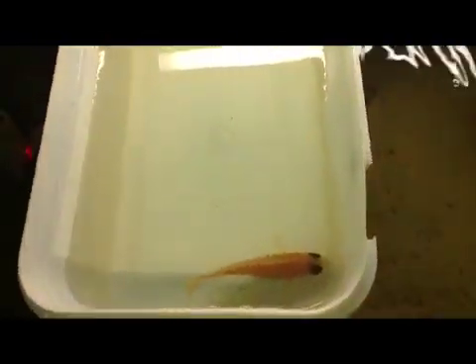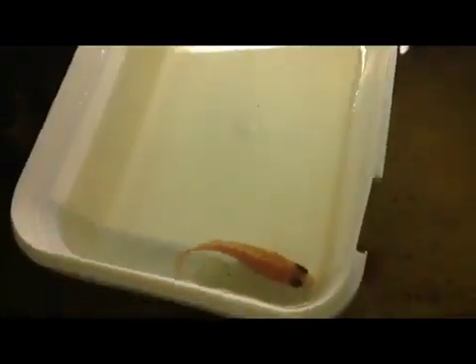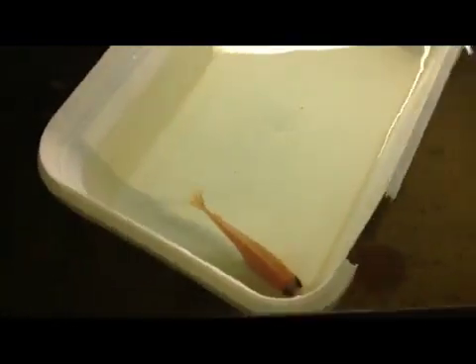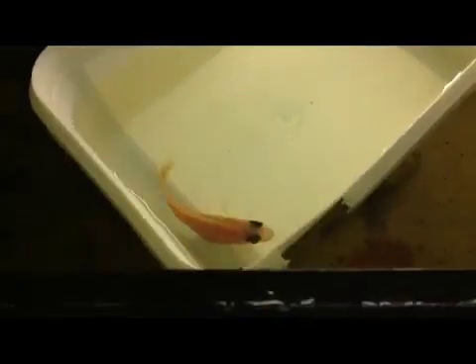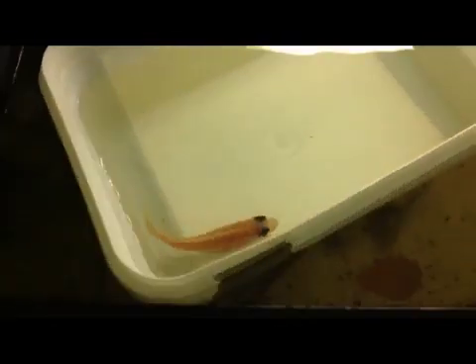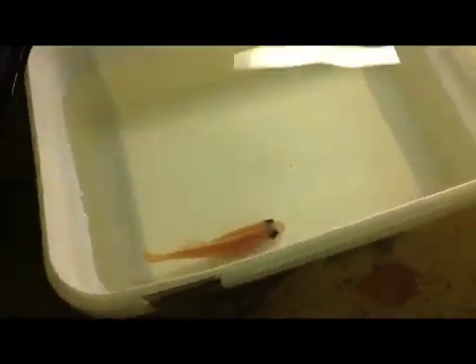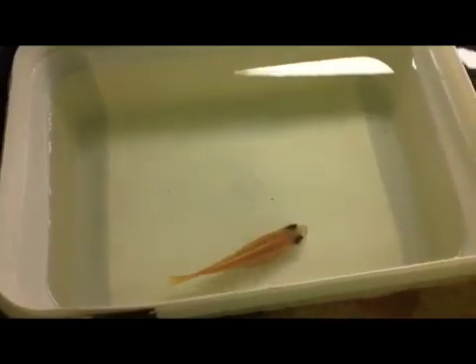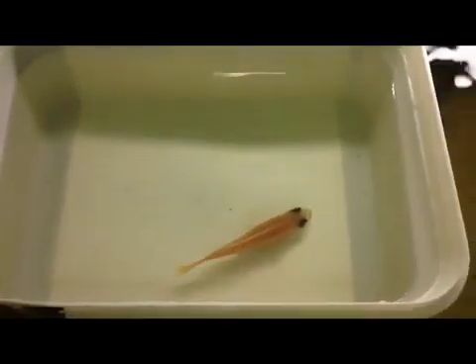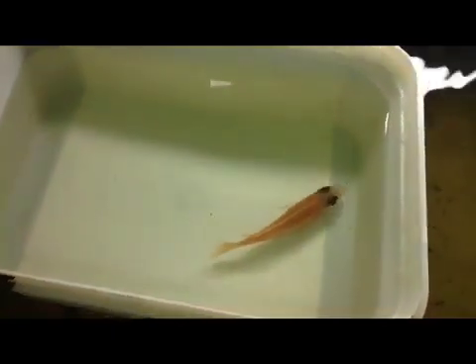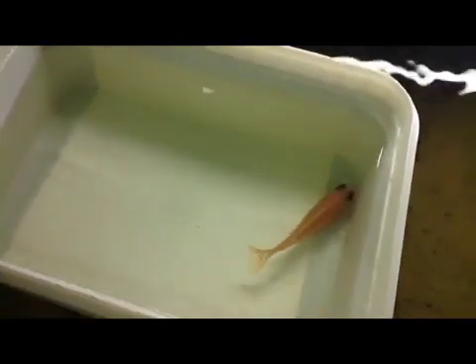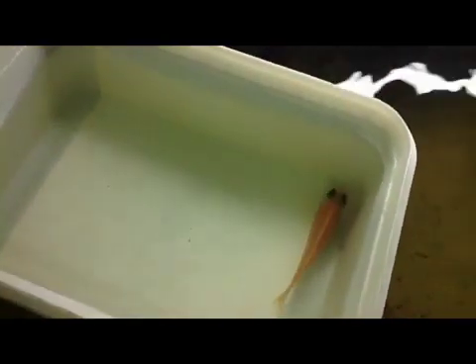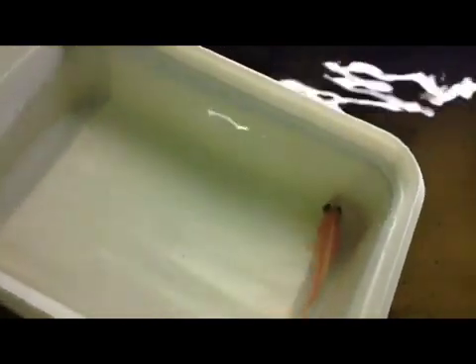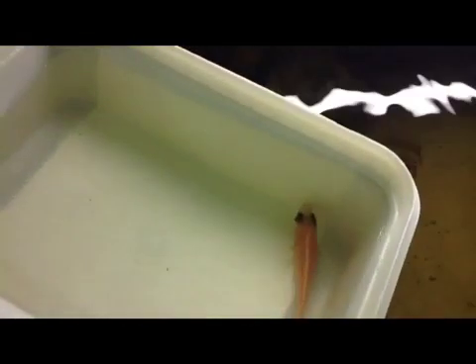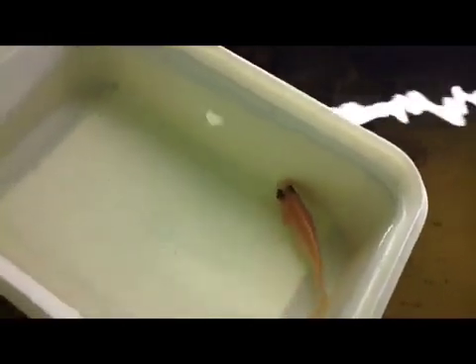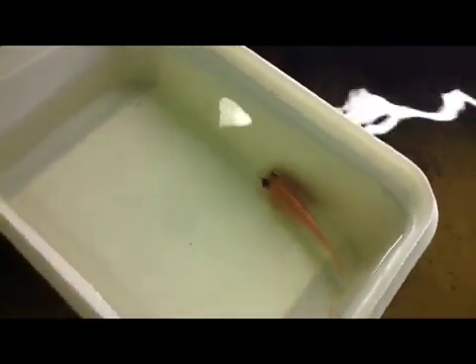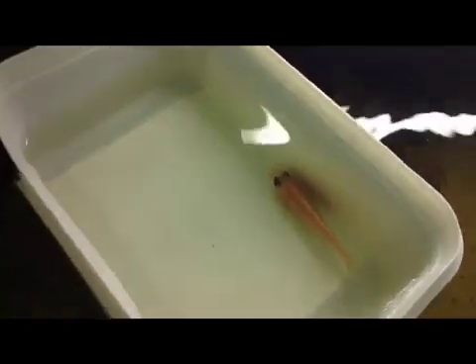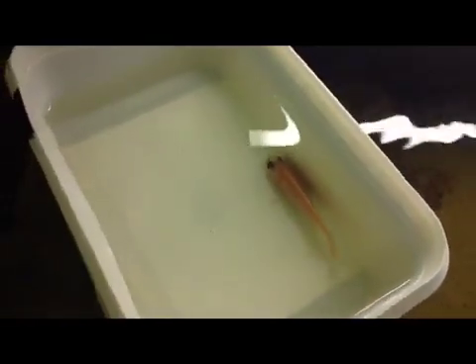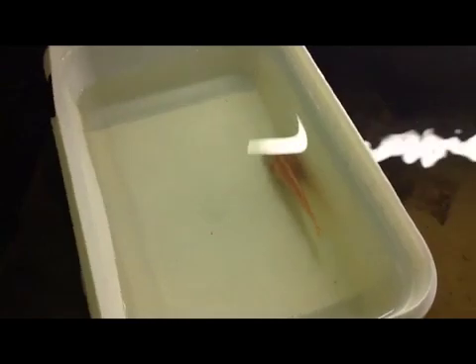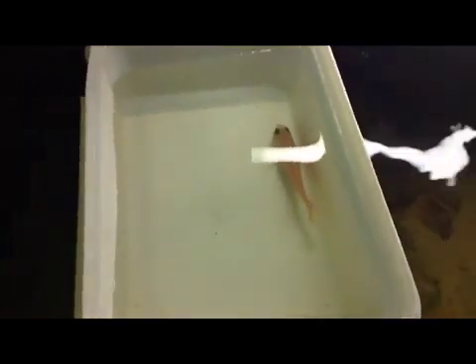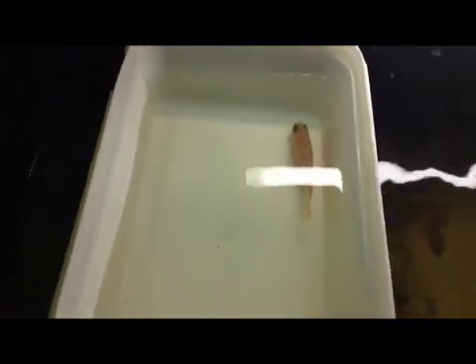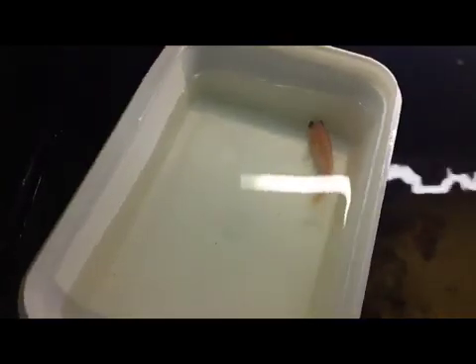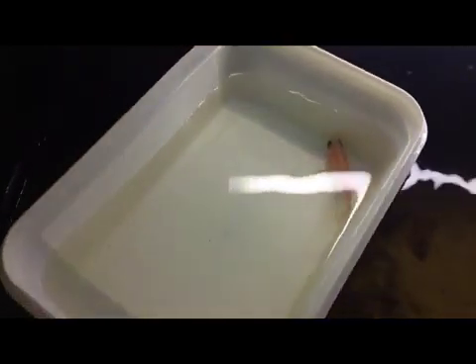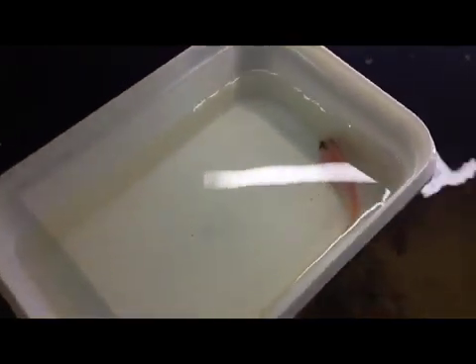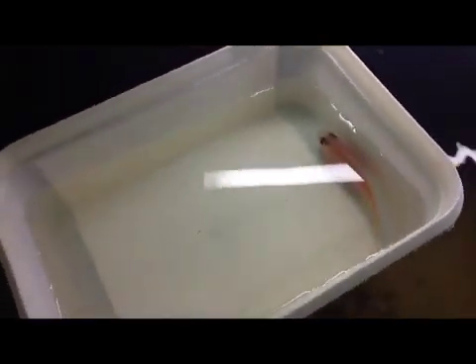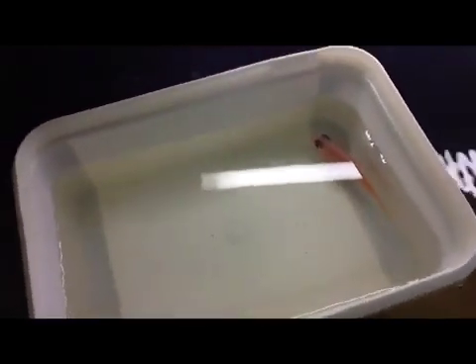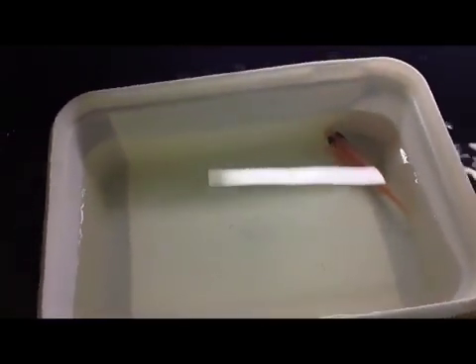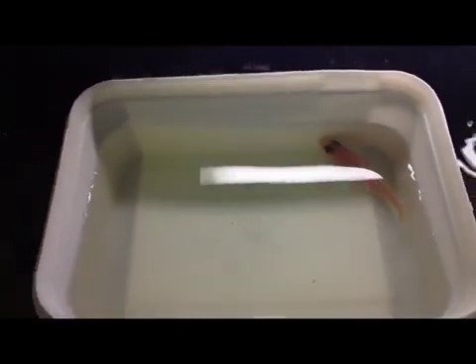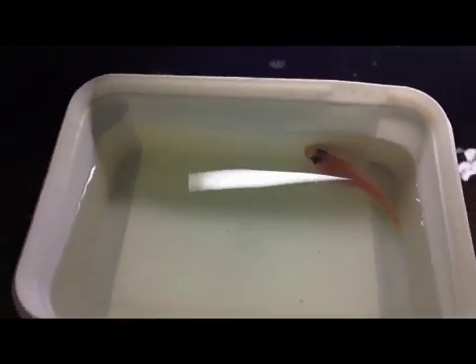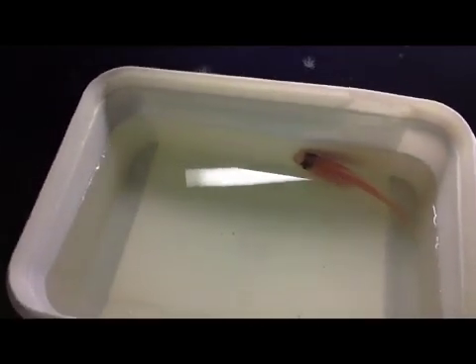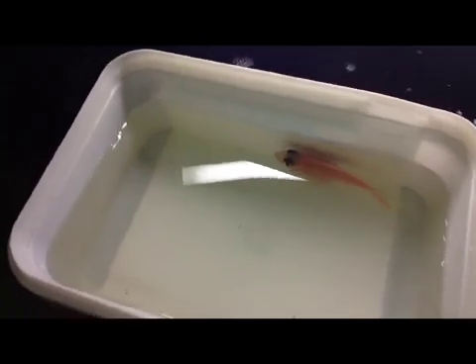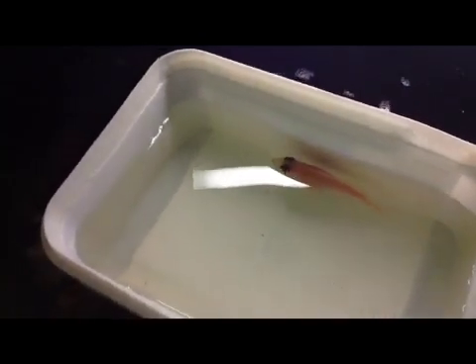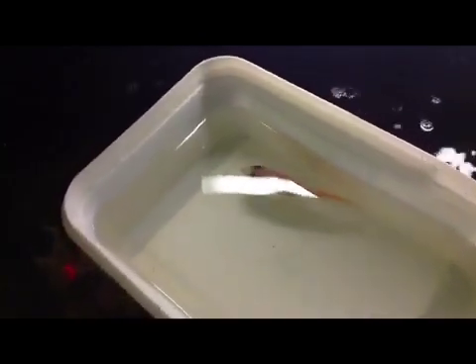She came with the male but he died practically in the bag — so that's not really my water's problem, he was just too stressed out. We're going back within the next few days to get a refund, and that'll be fine.